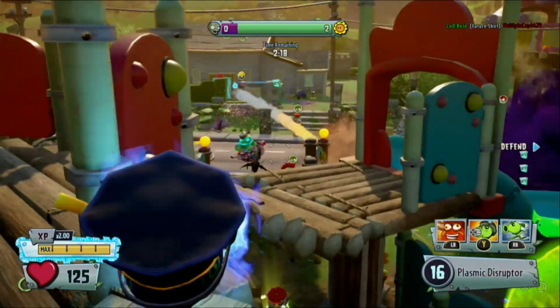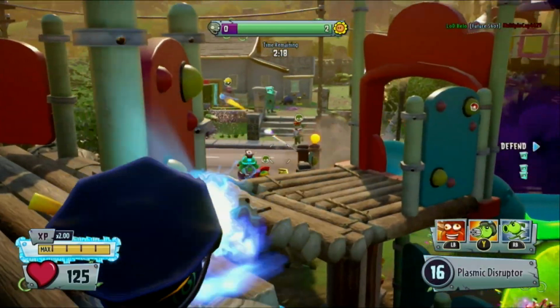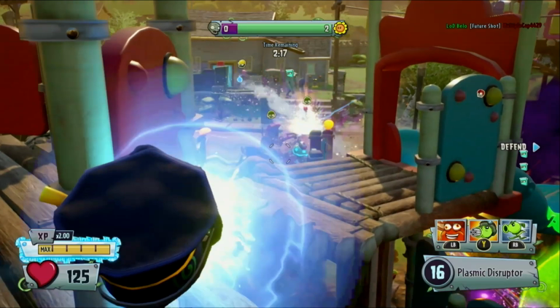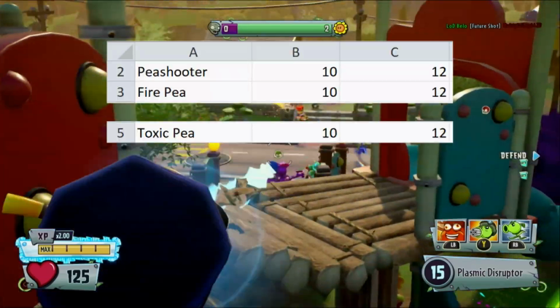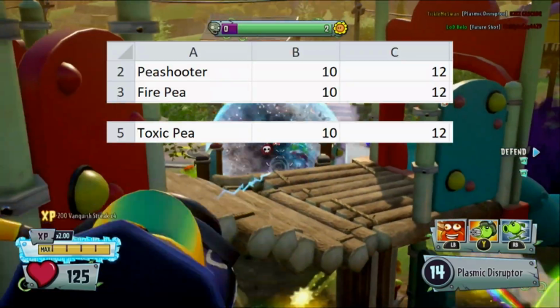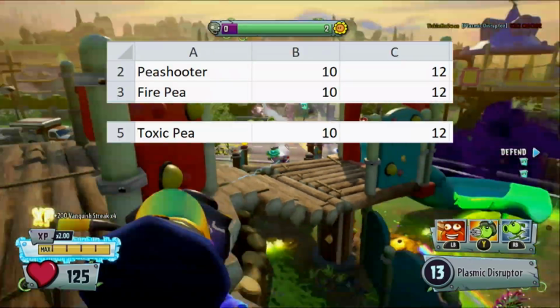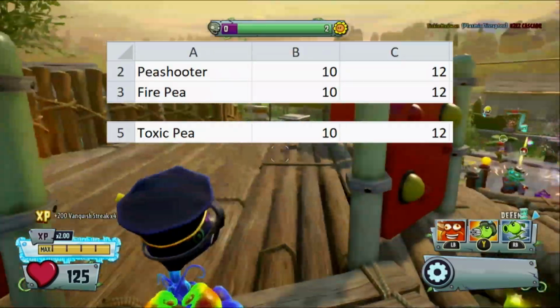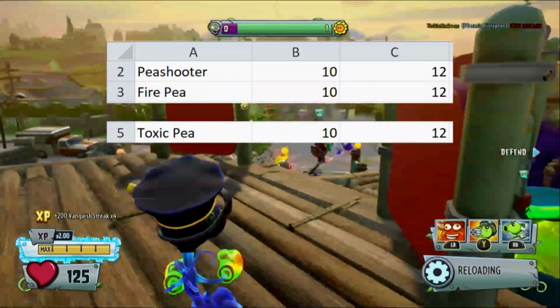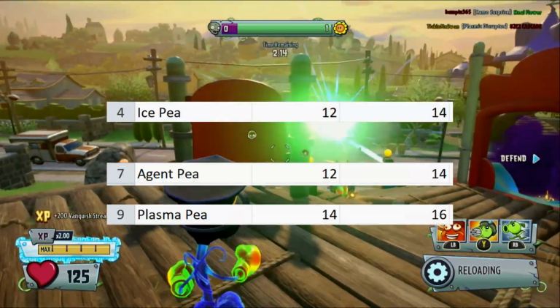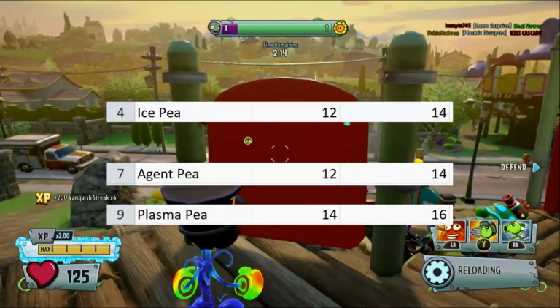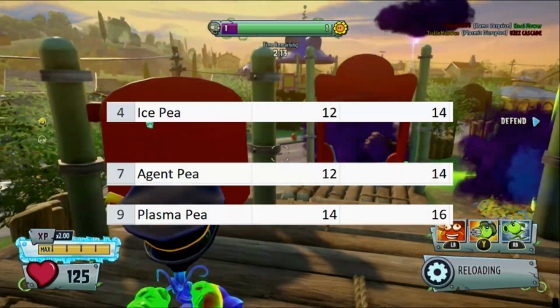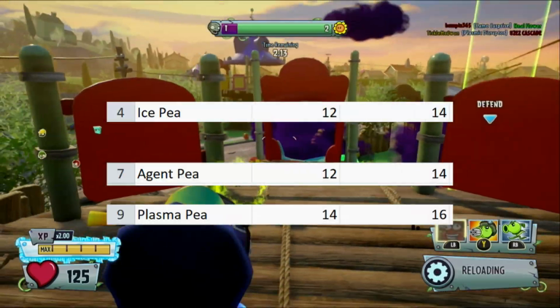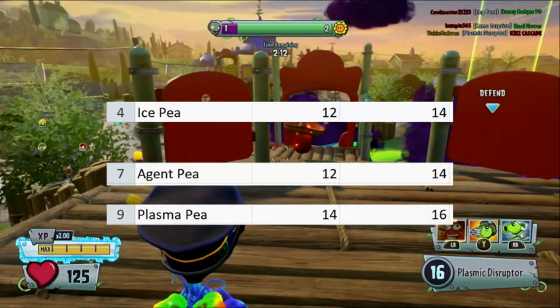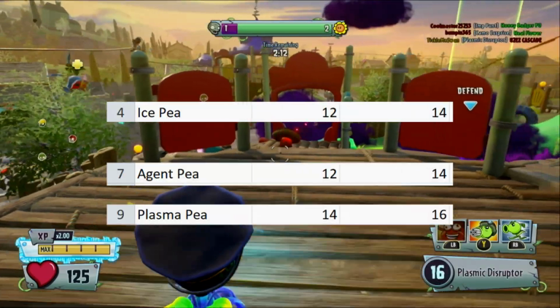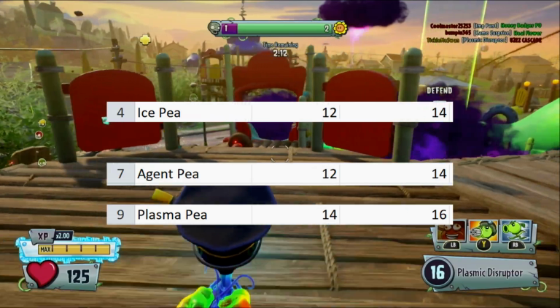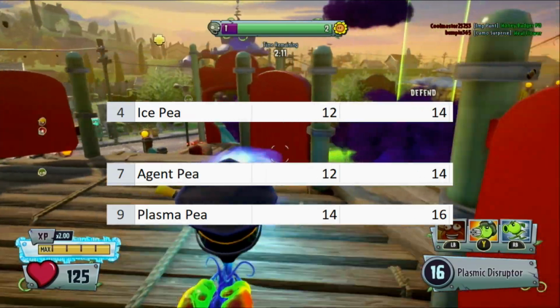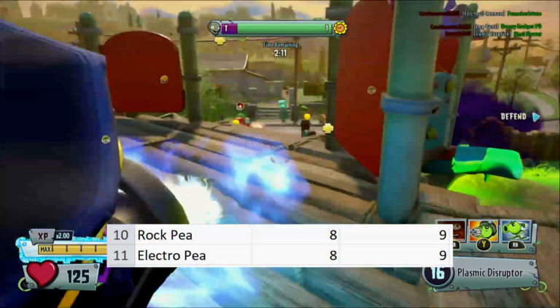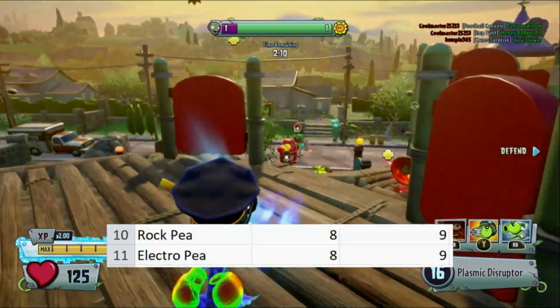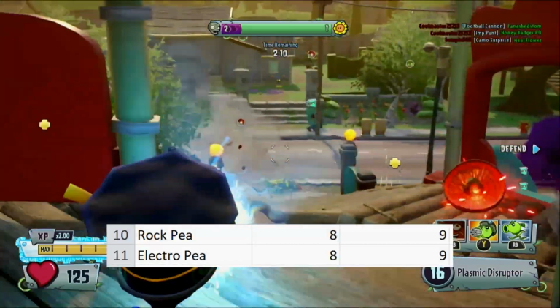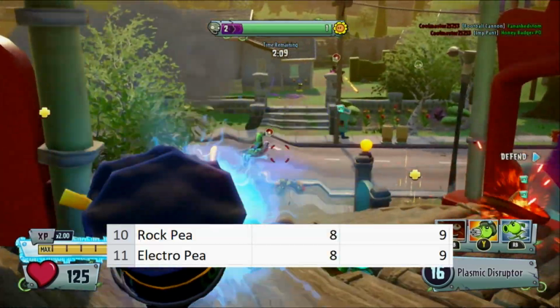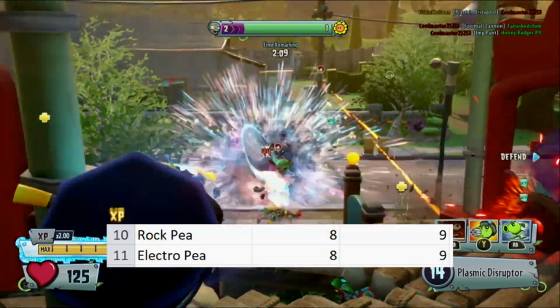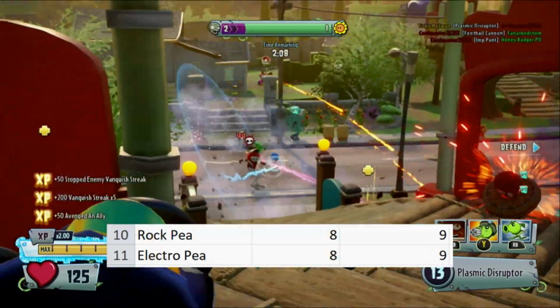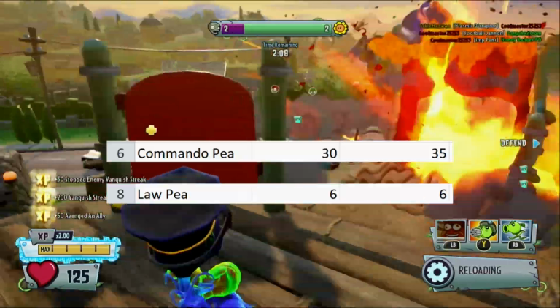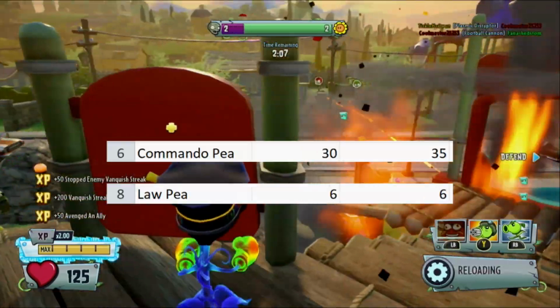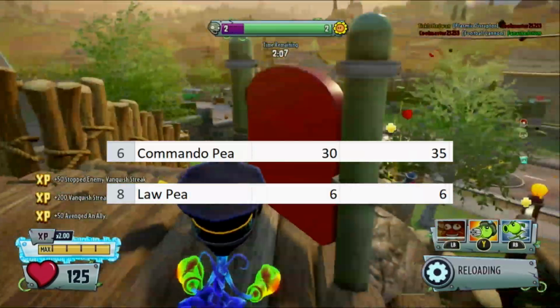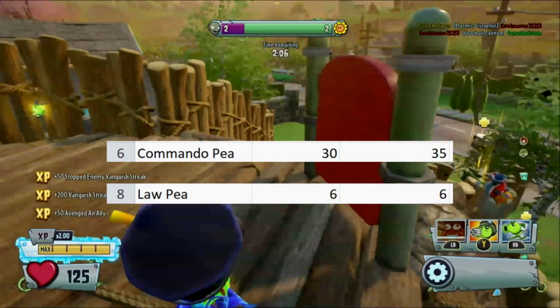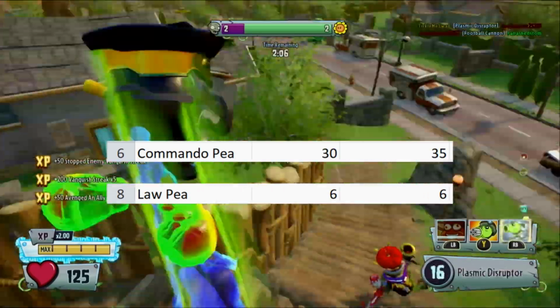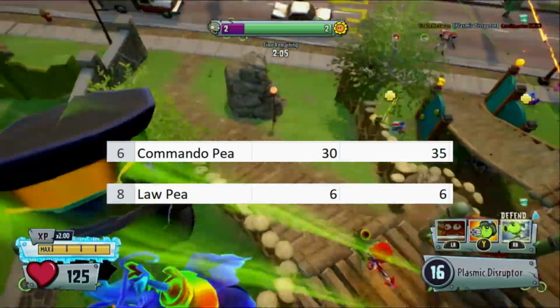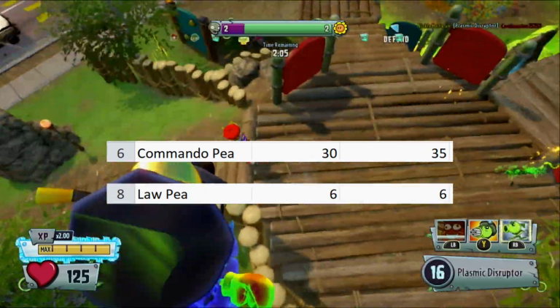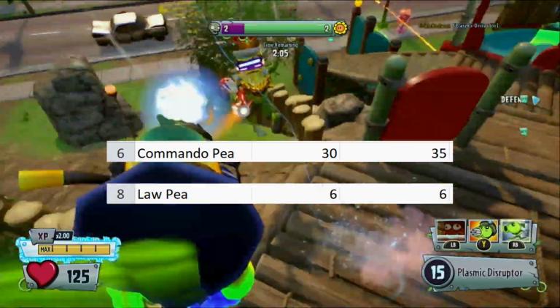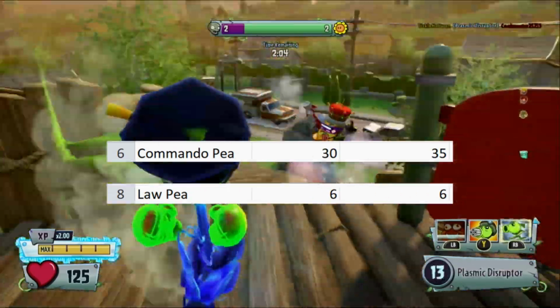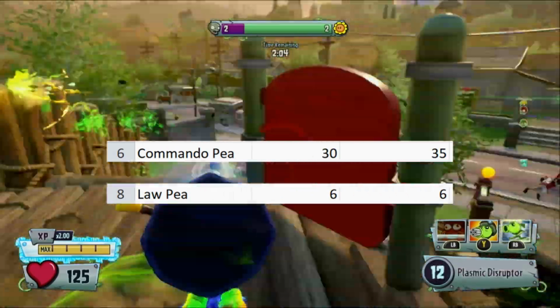First off, we have ammo. Most Peashooters start with 10 ammo per clip, with a couple like Ice P, Agent P, and Plasma P going just a couple over, or Rock P and Electra P going just a few under. Law and Commando P are outliers here, with Law having a consistent 6 and Commando 30 to 35.